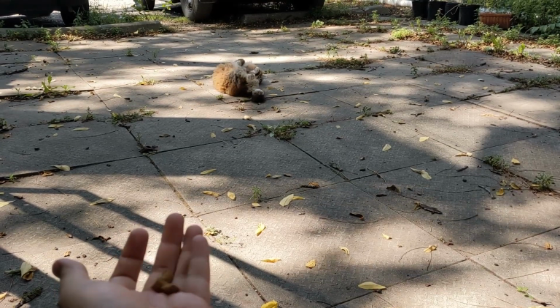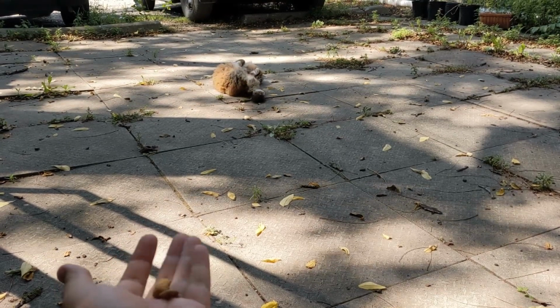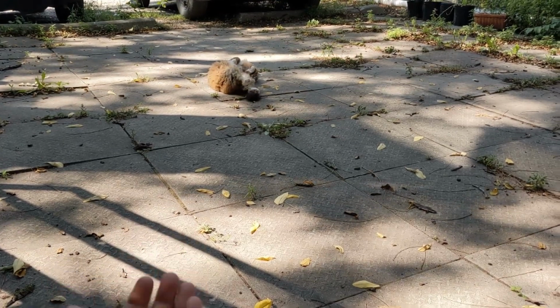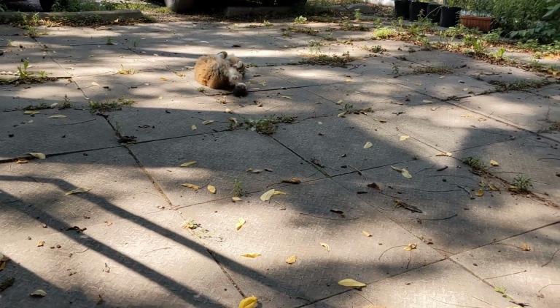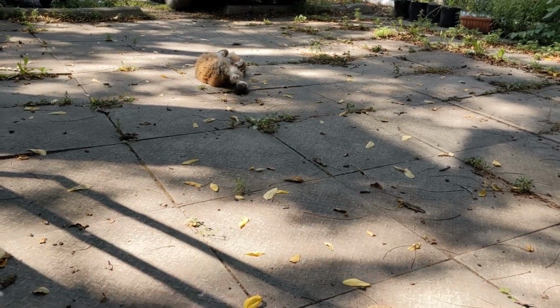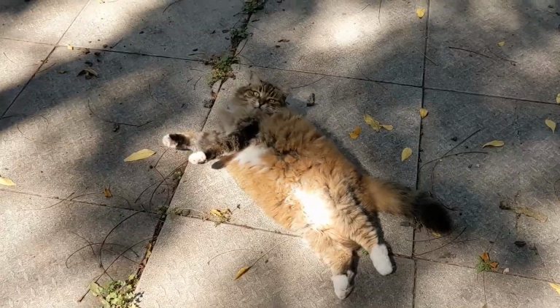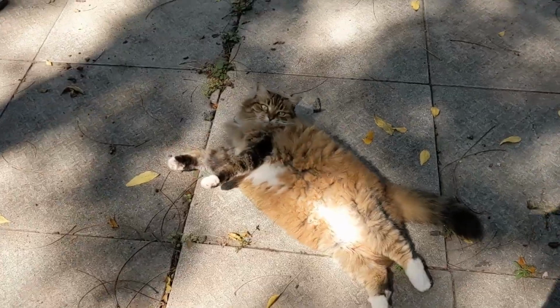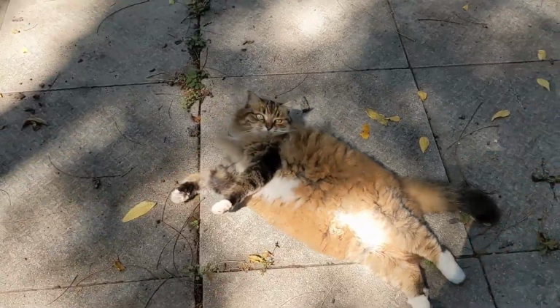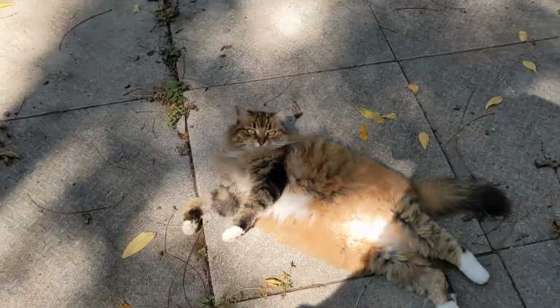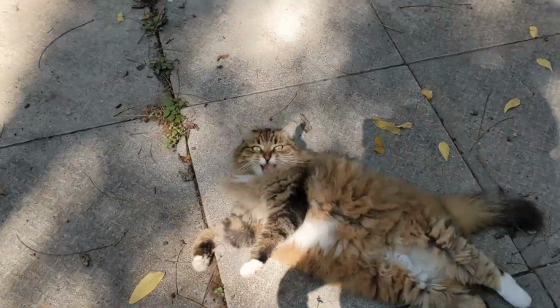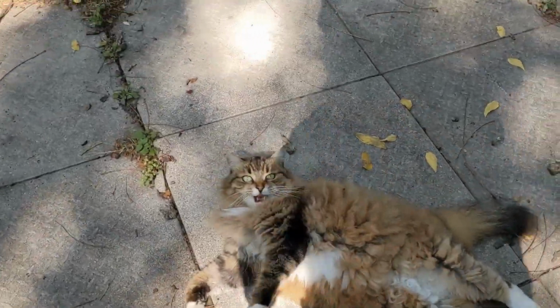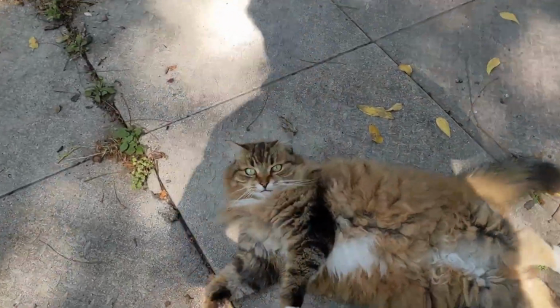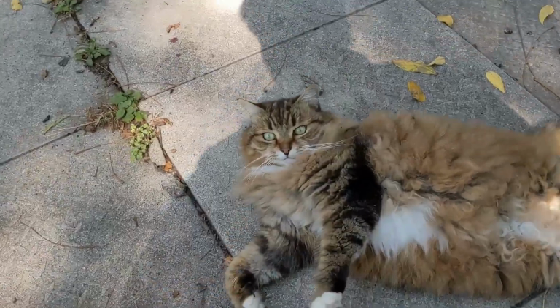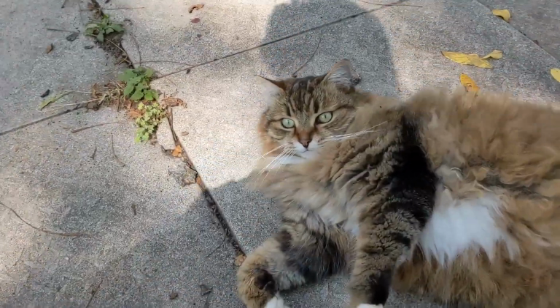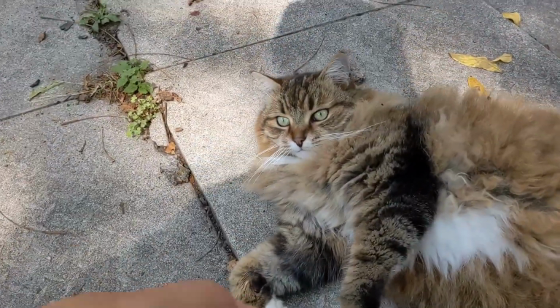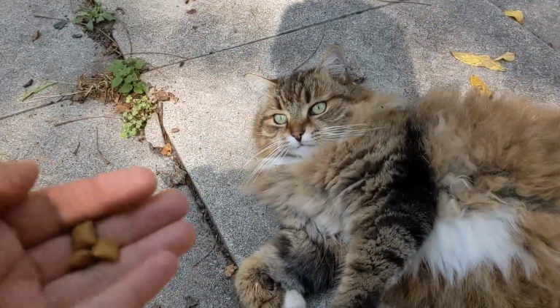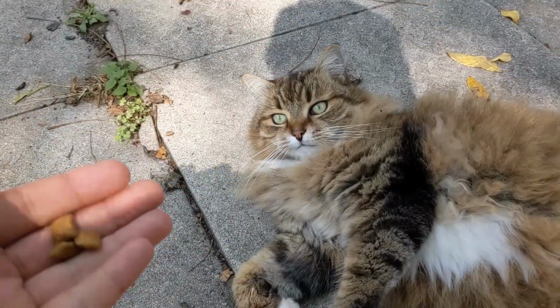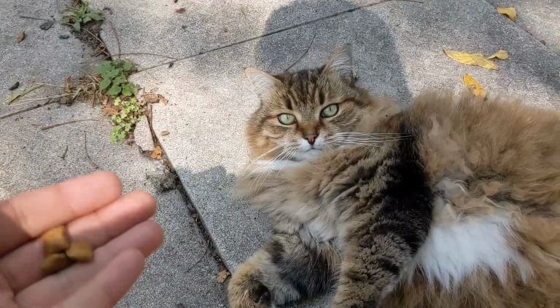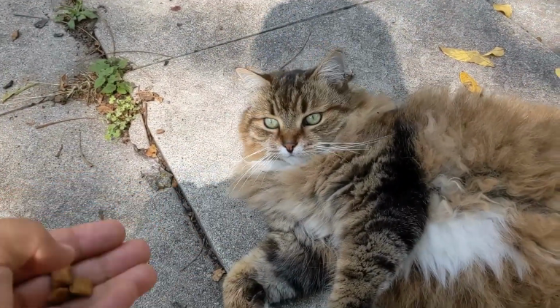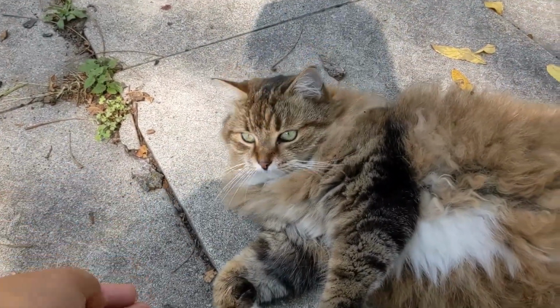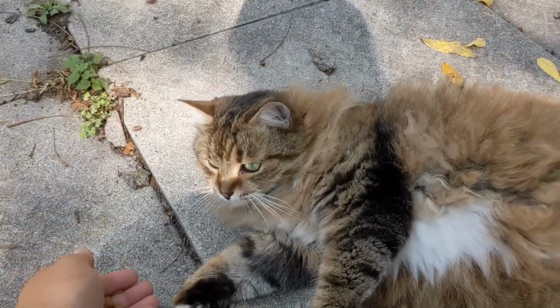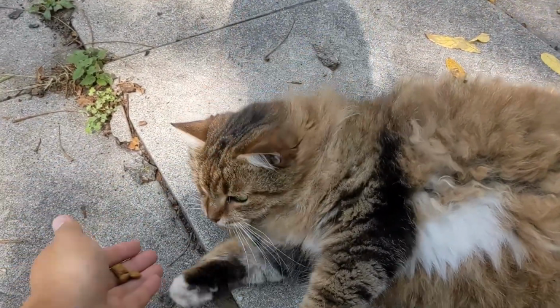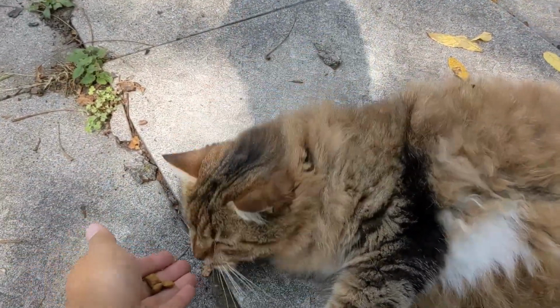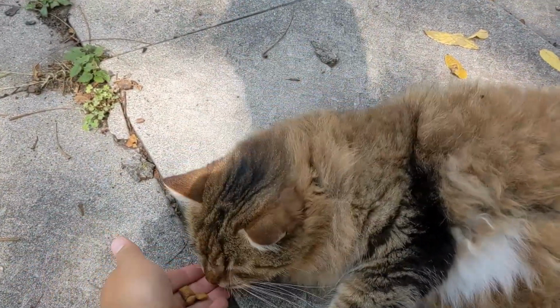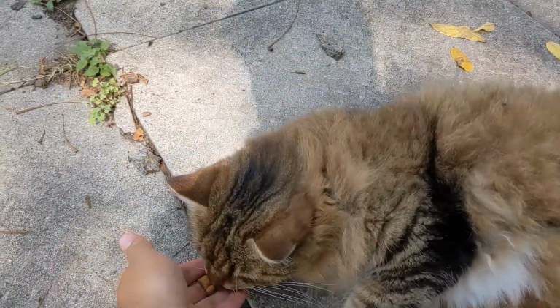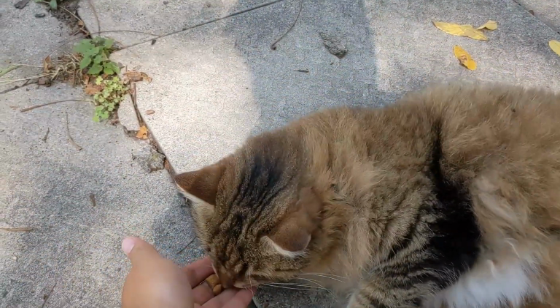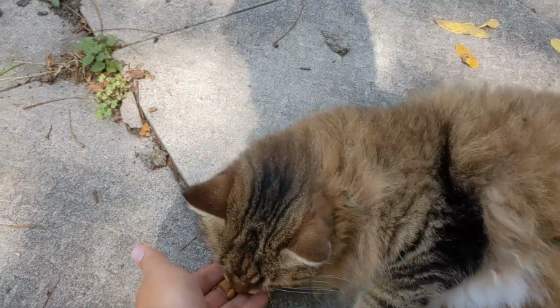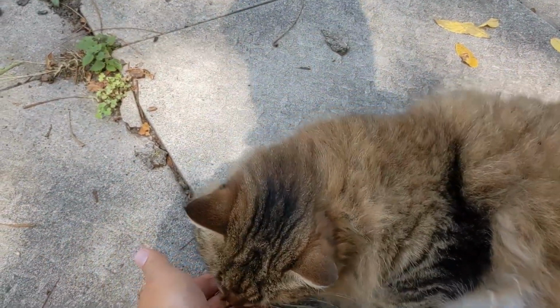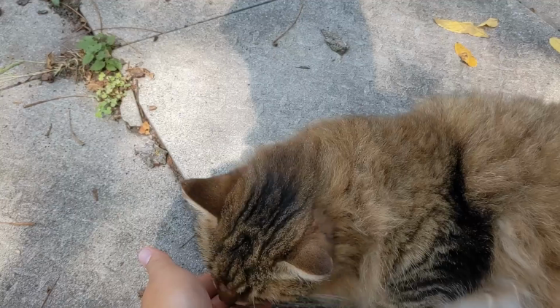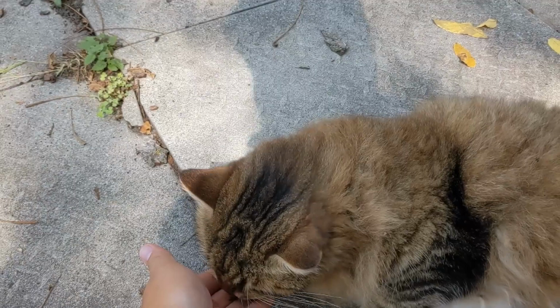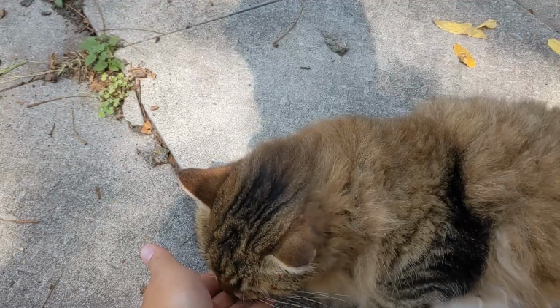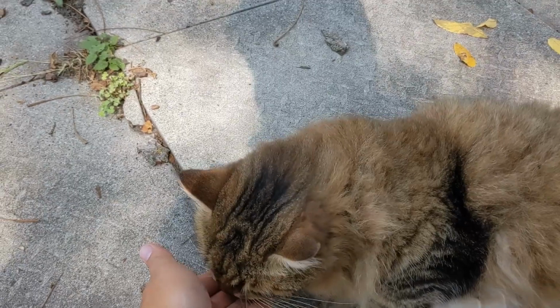What a lazy bud this guy is — but also too cute.